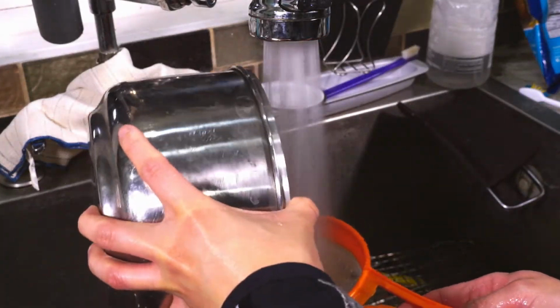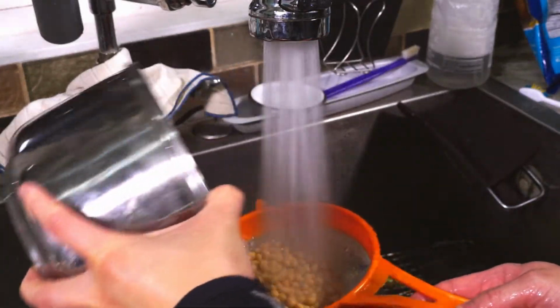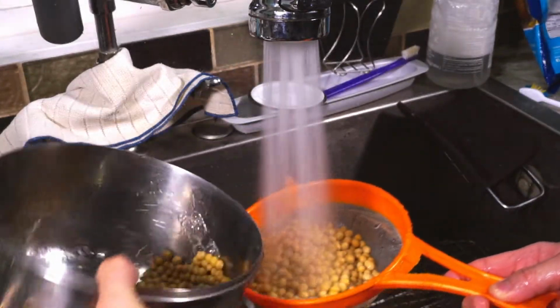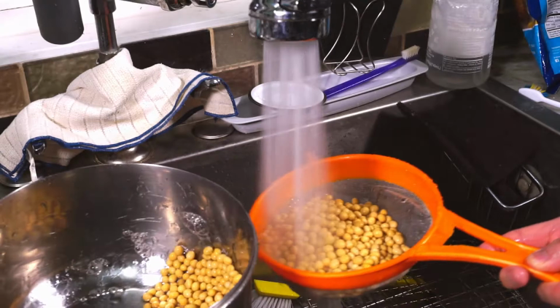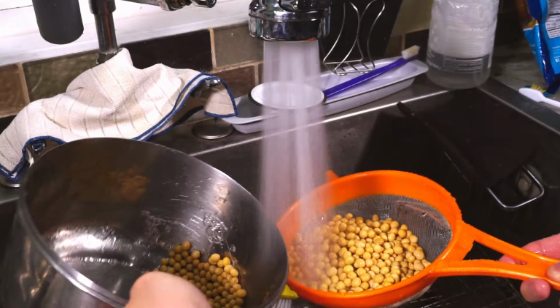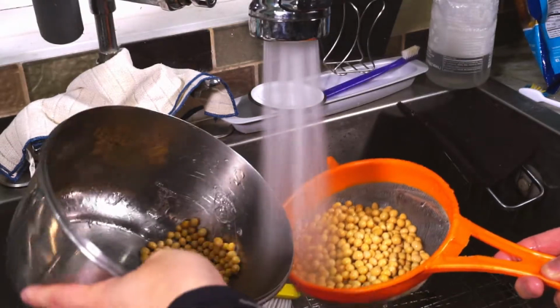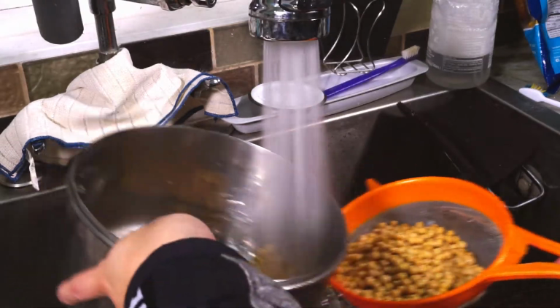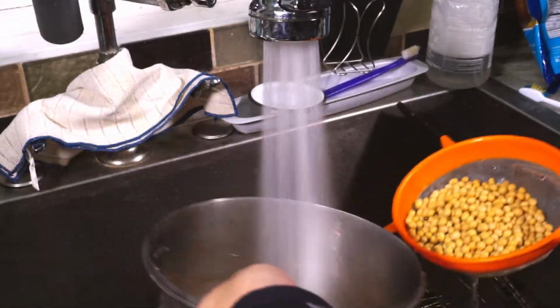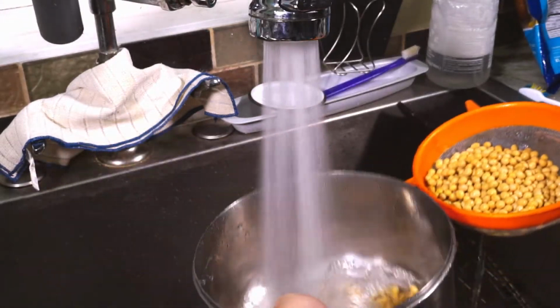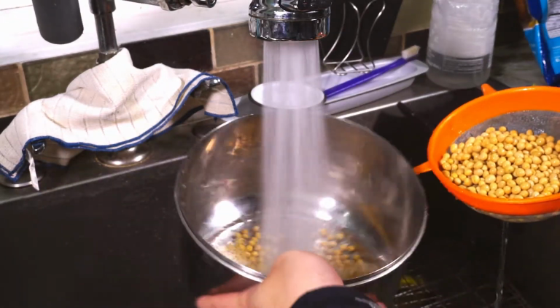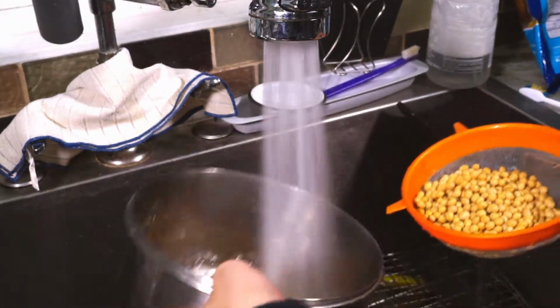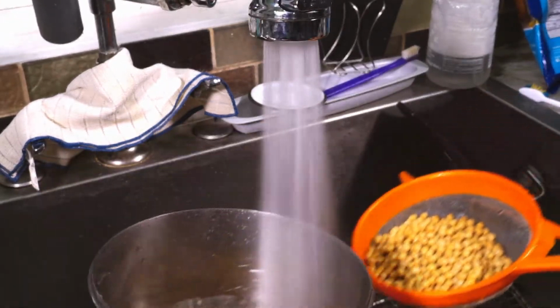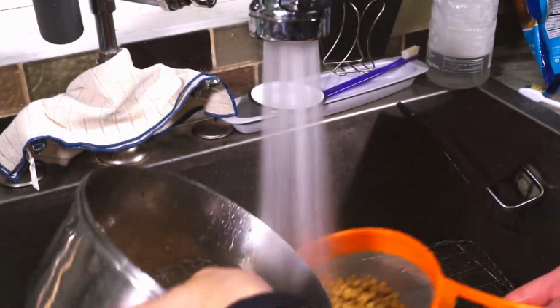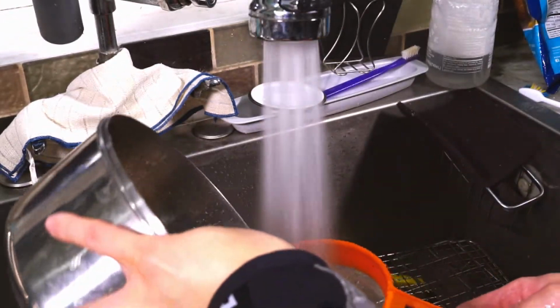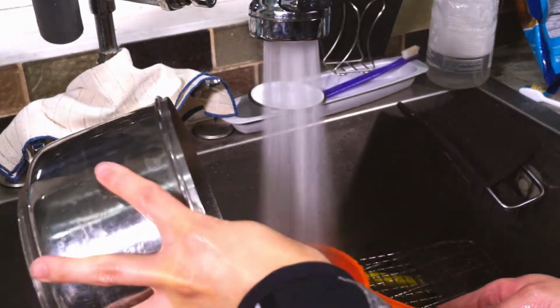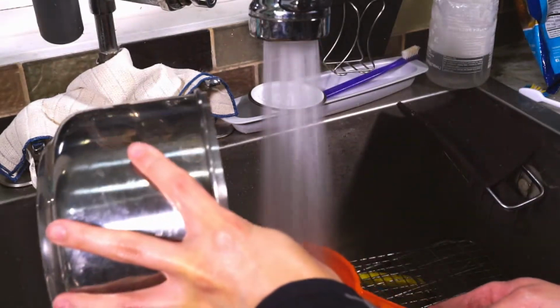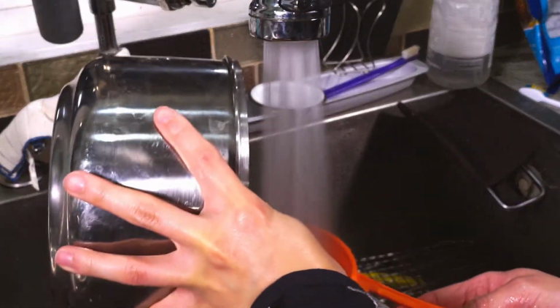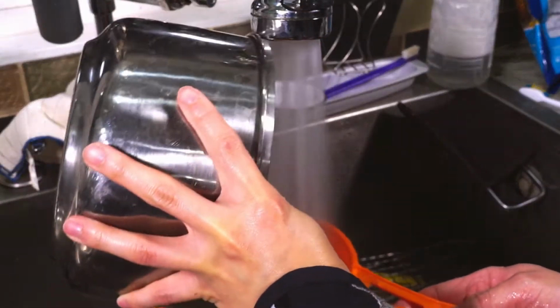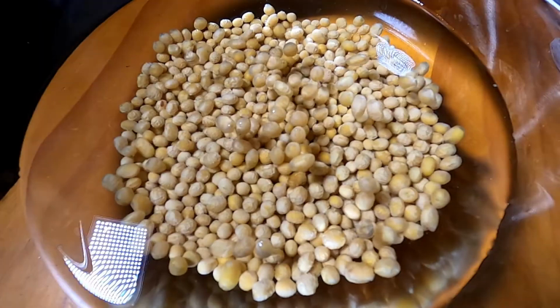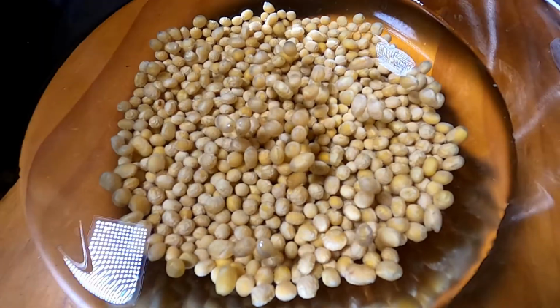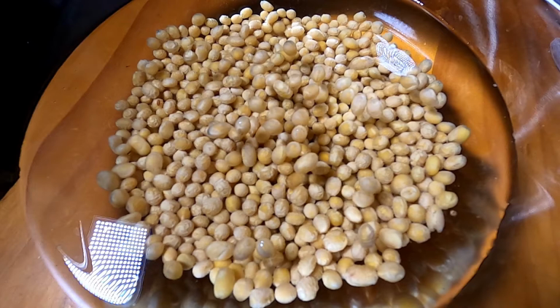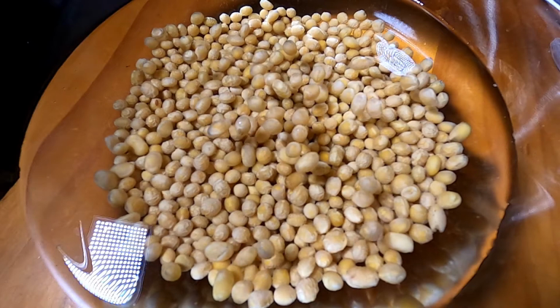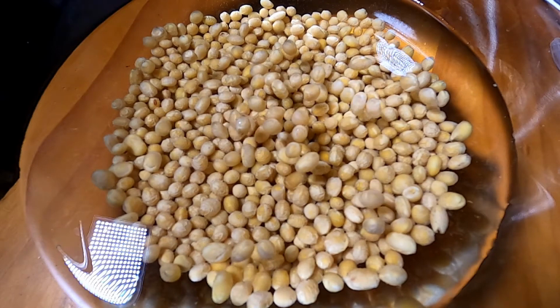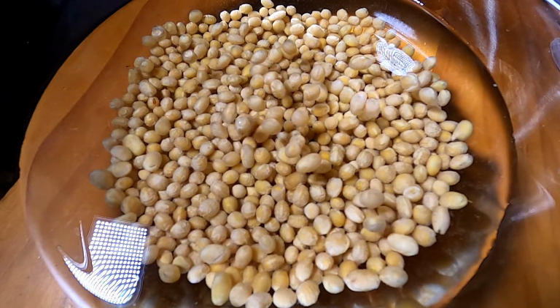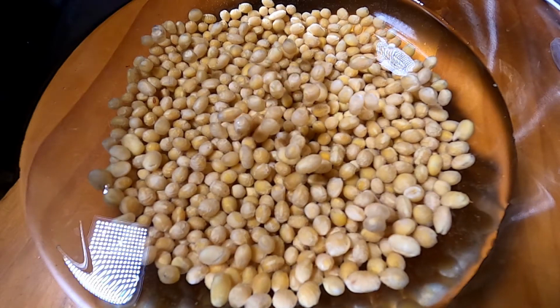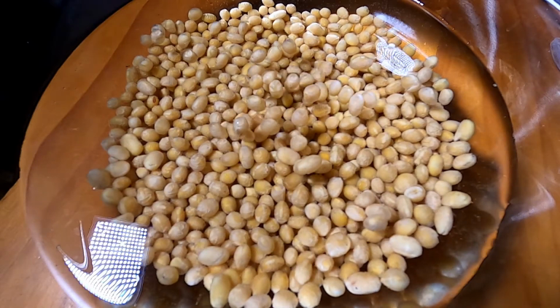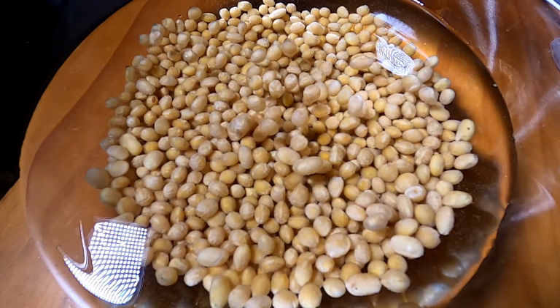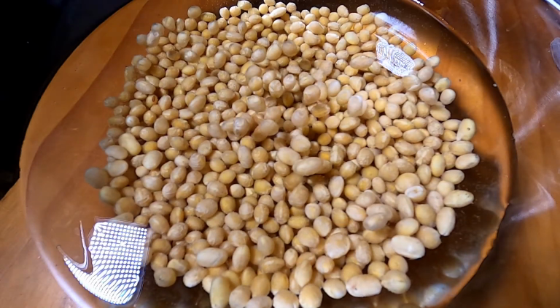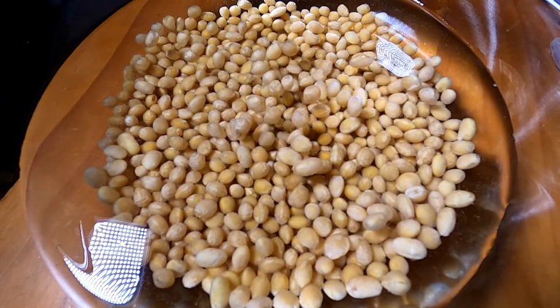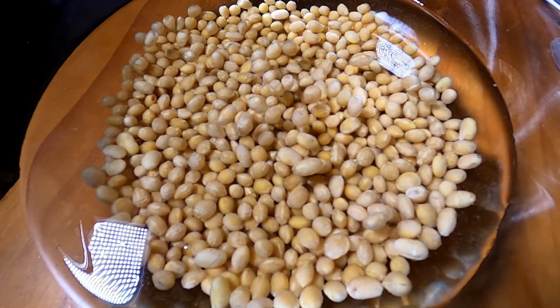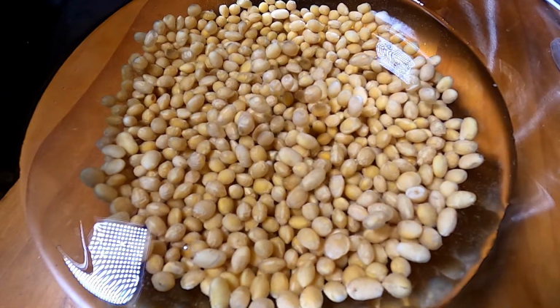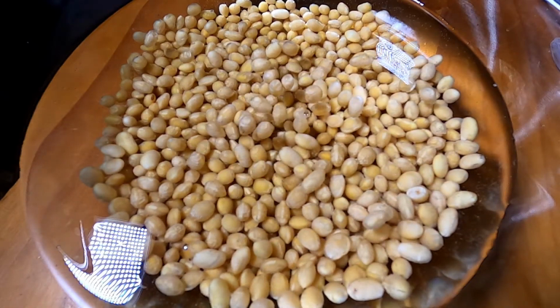Wash the dry soybeans with cold water, then soak them for 8-12 hours in water. The beans will double in size, so make sure you have plenty of water in the bowl.